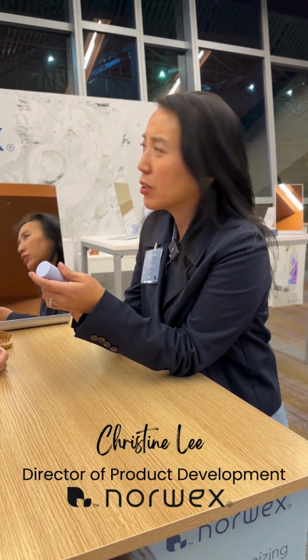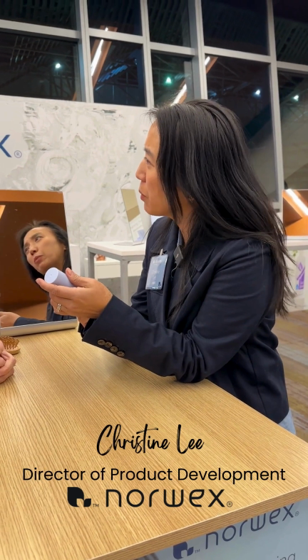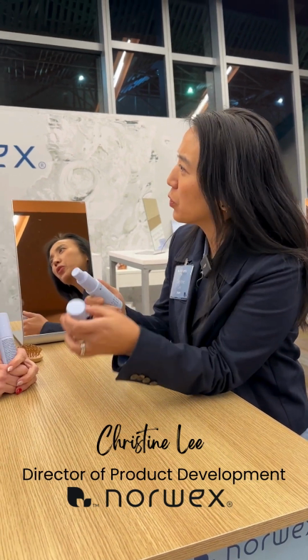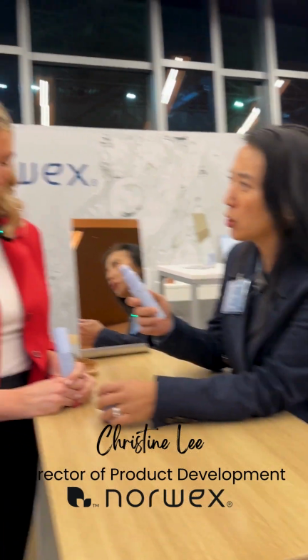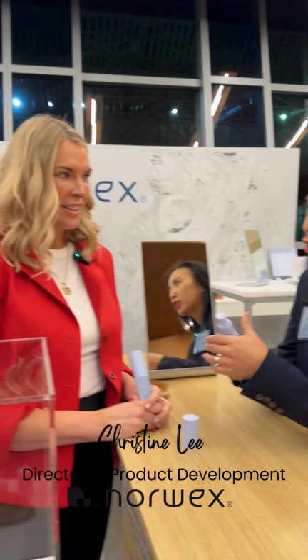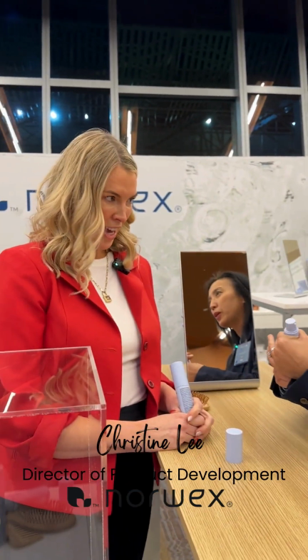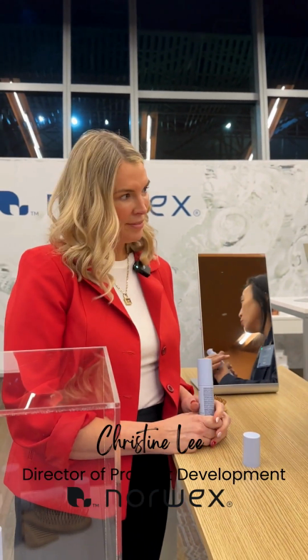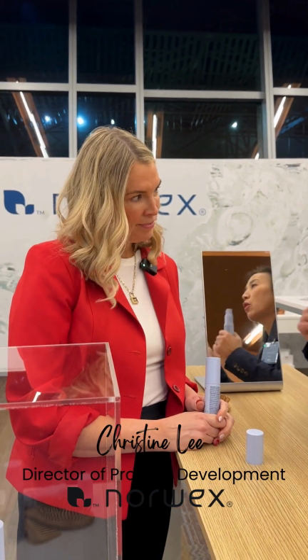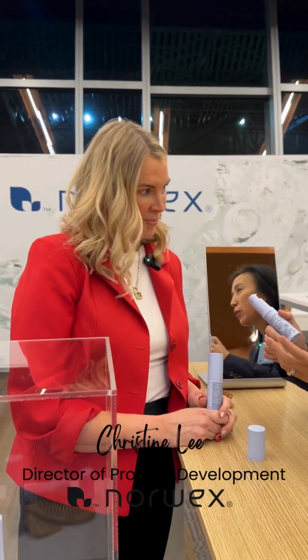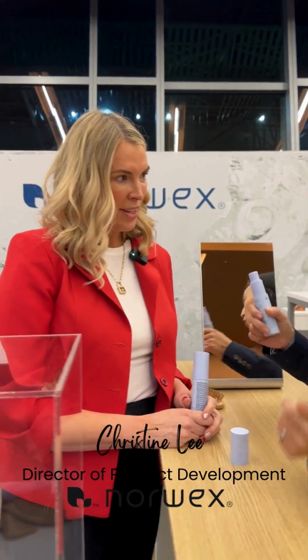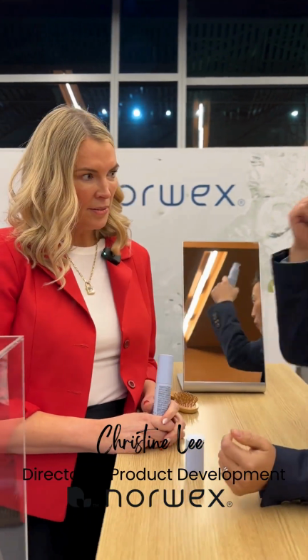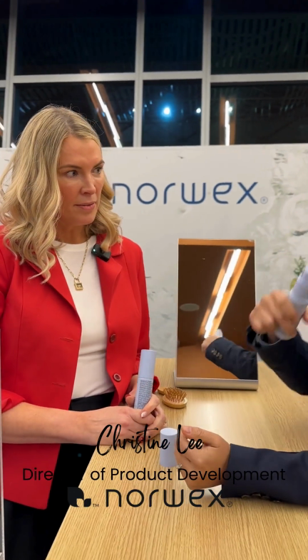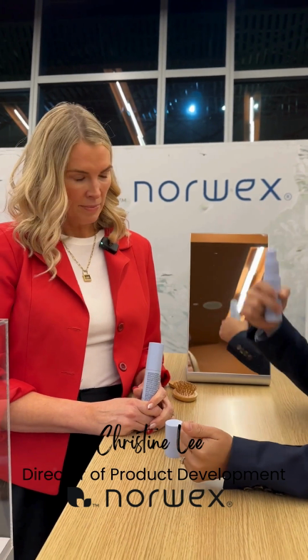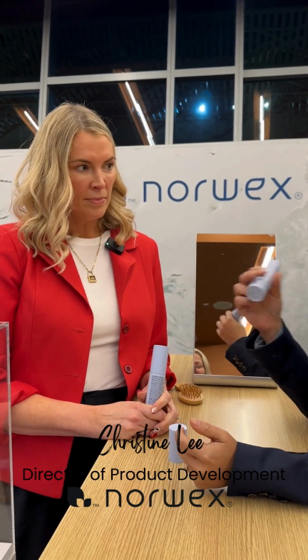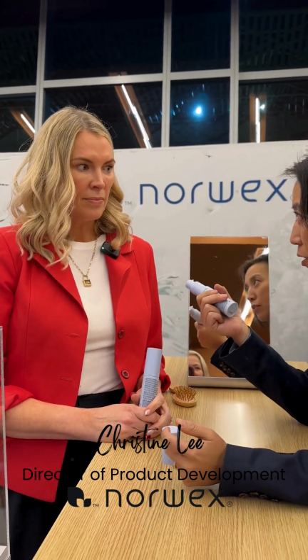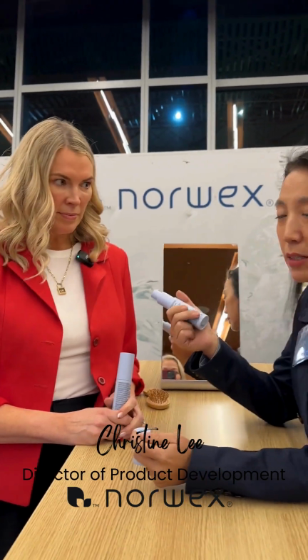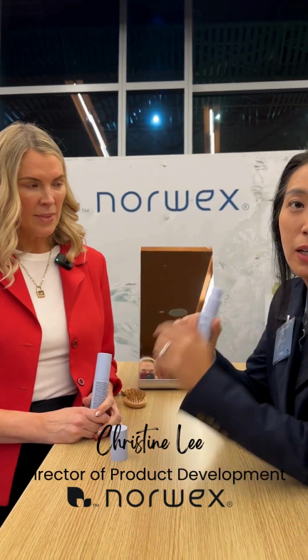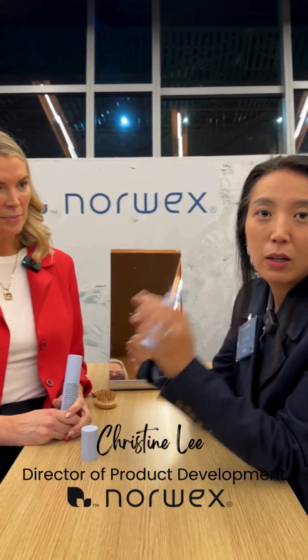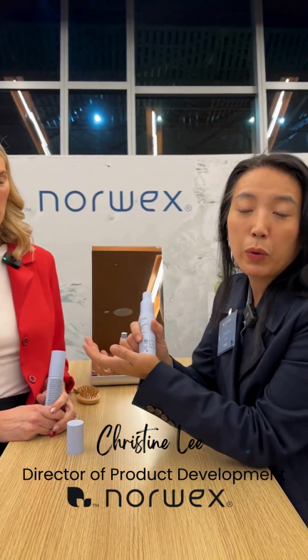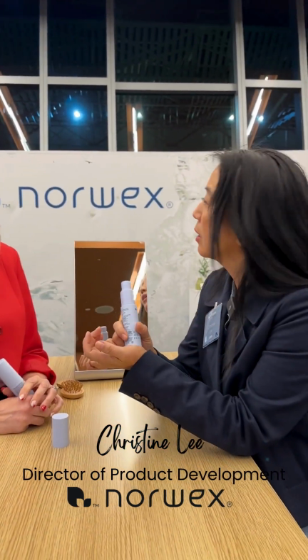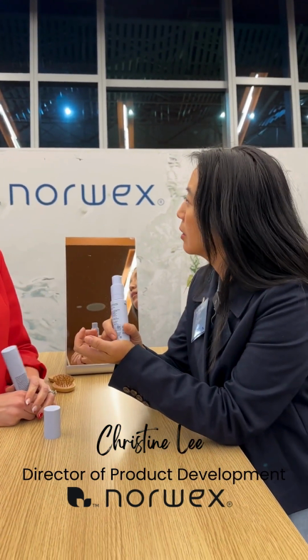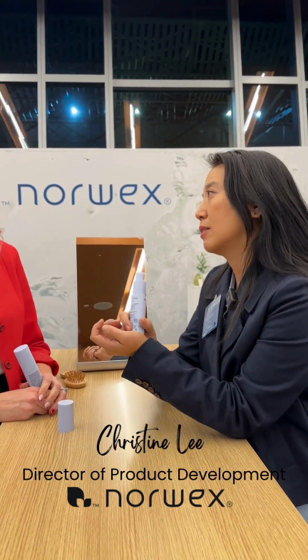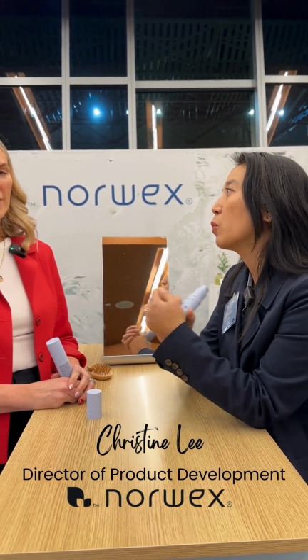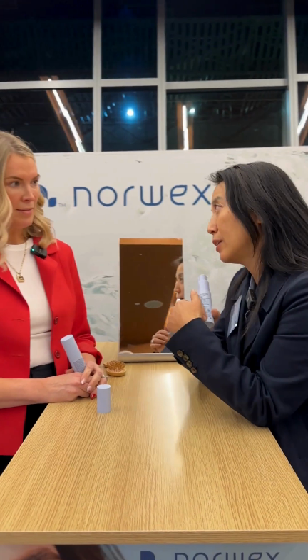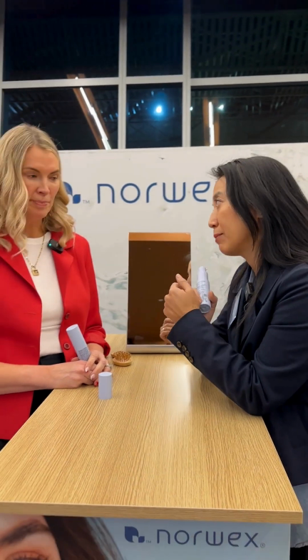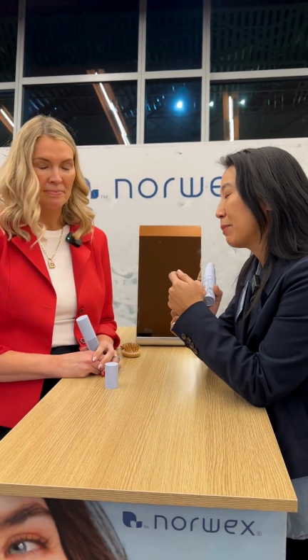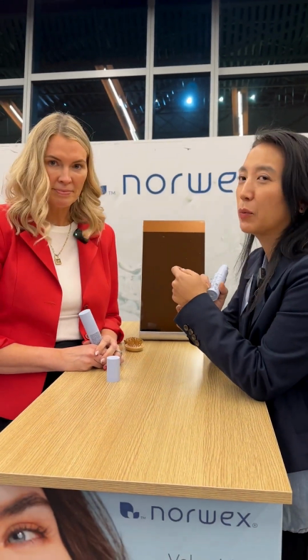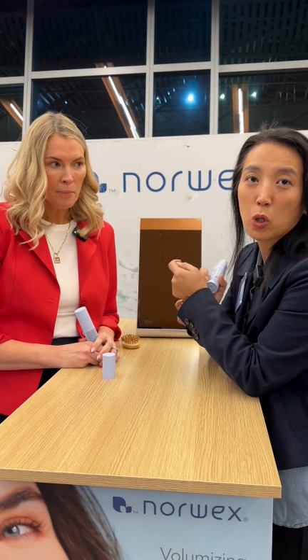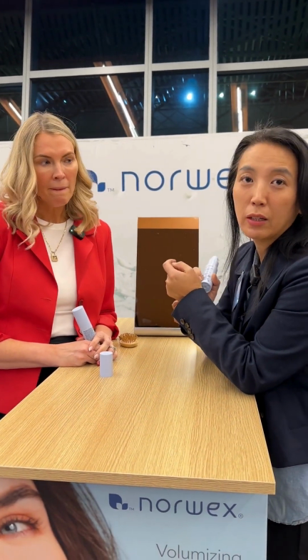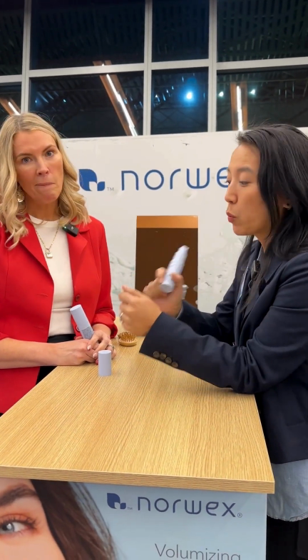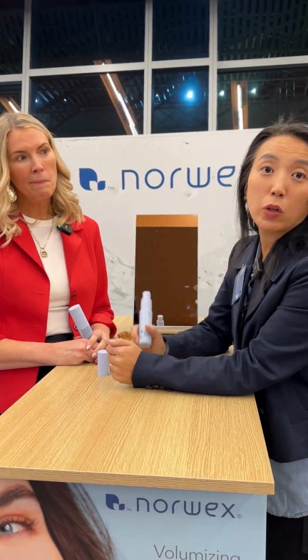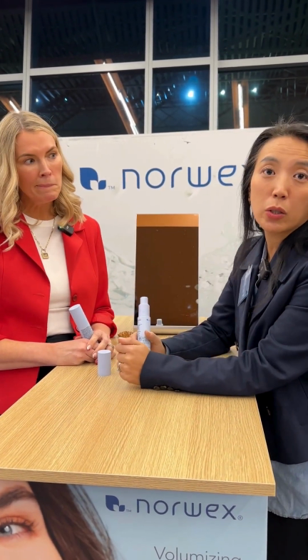Are you guys dry shampoo users? Do you know what a dry shampoo is? So then you already know all the aerosol gases, cancer-causing benzene. I used to use them — we all did, didn't we? But you know it's no good, so we want to give you a clean solution.